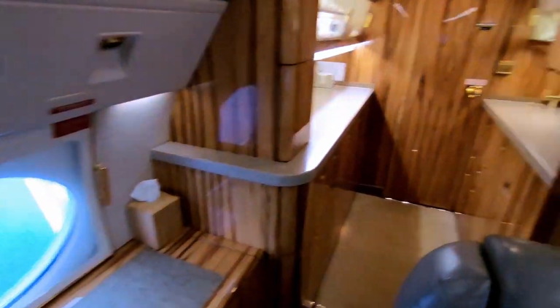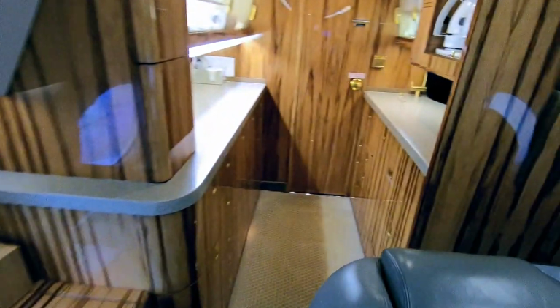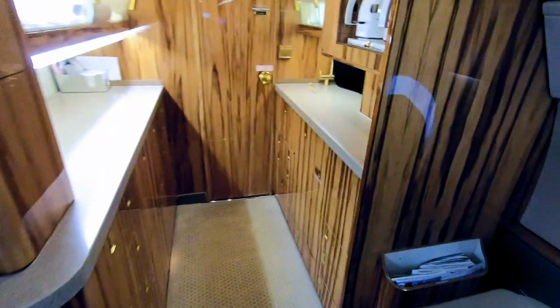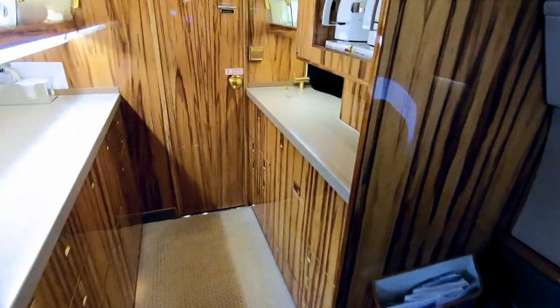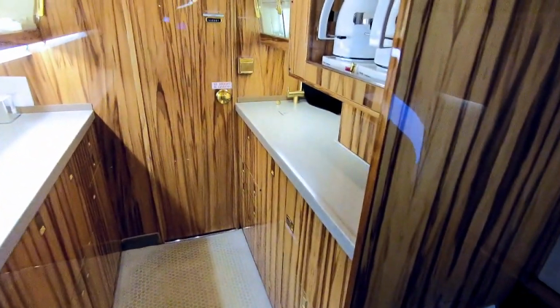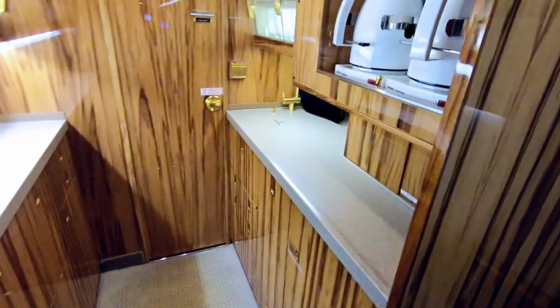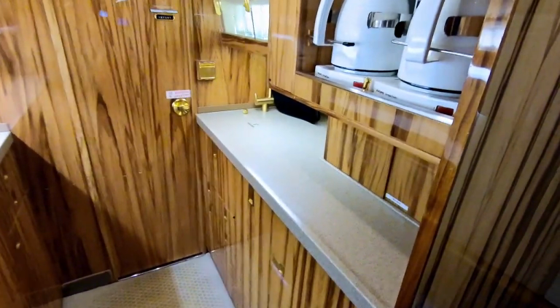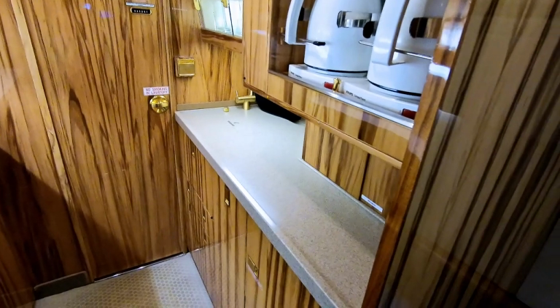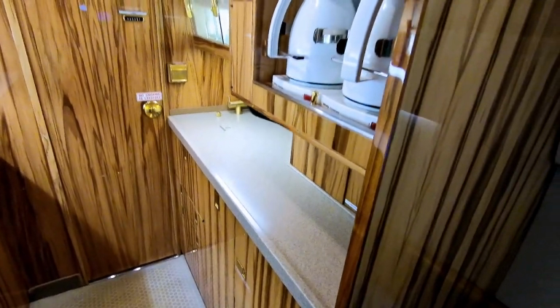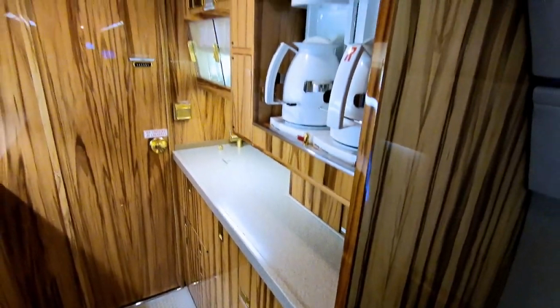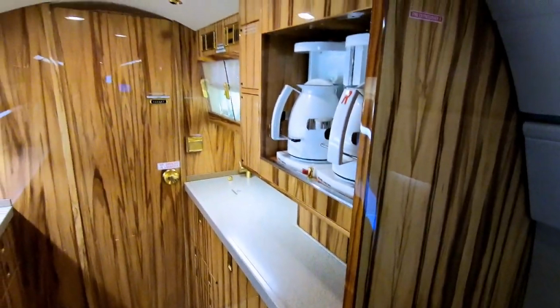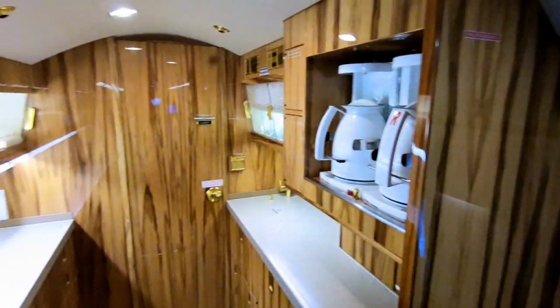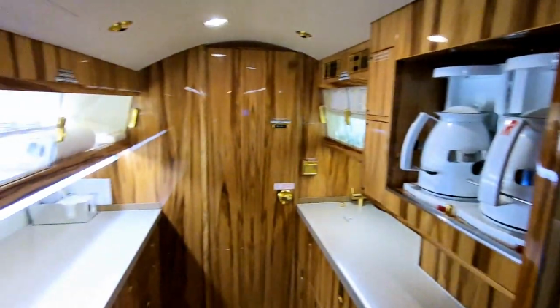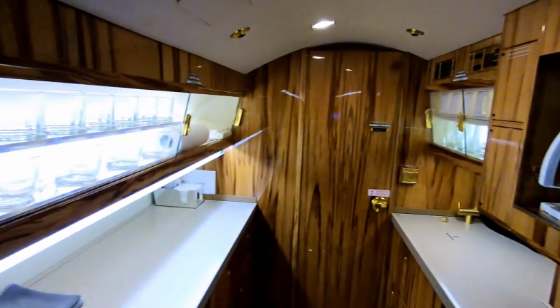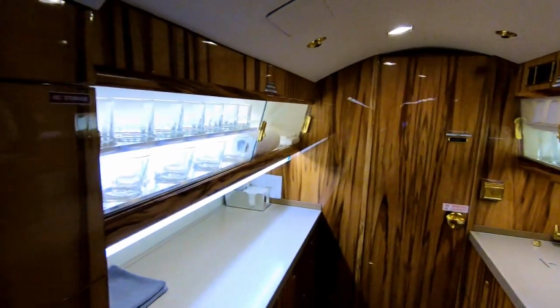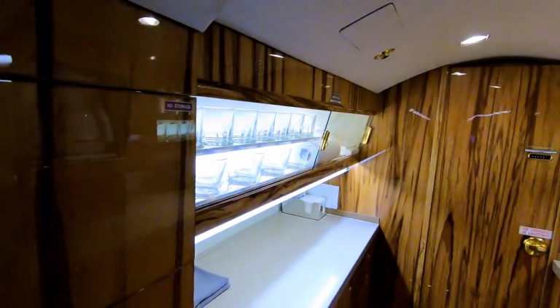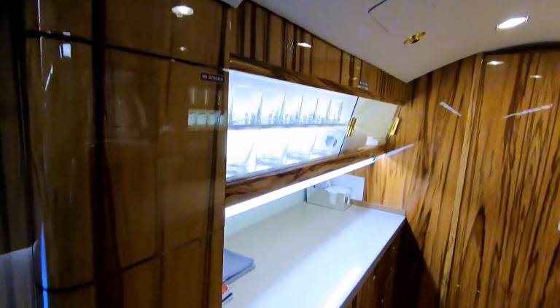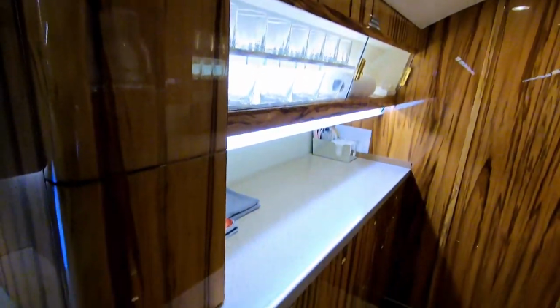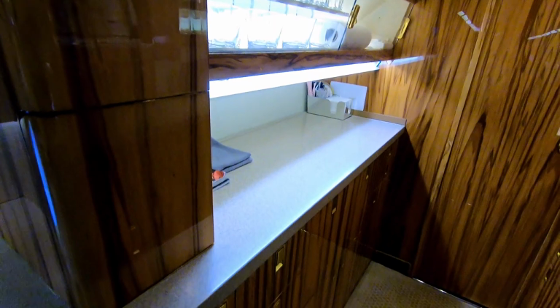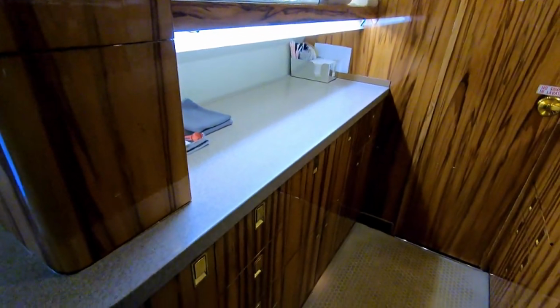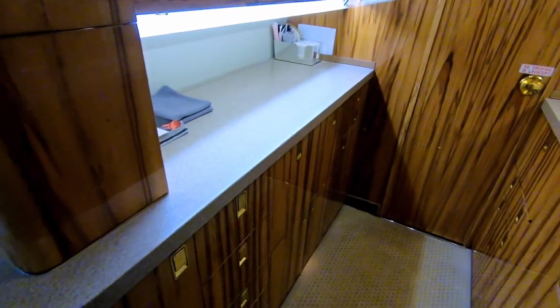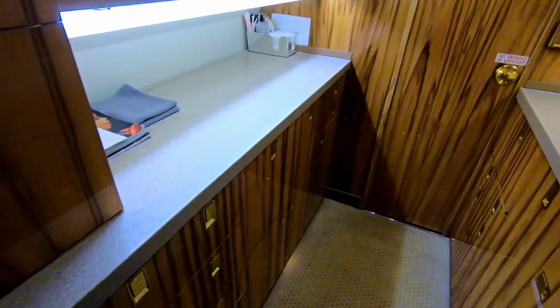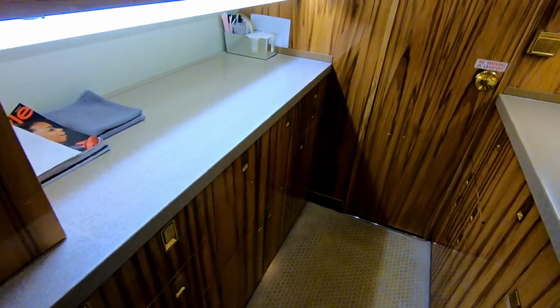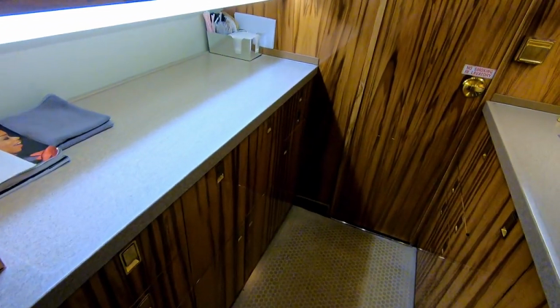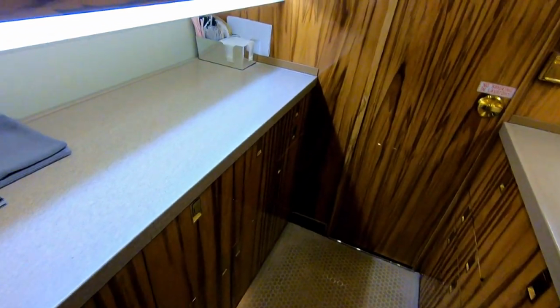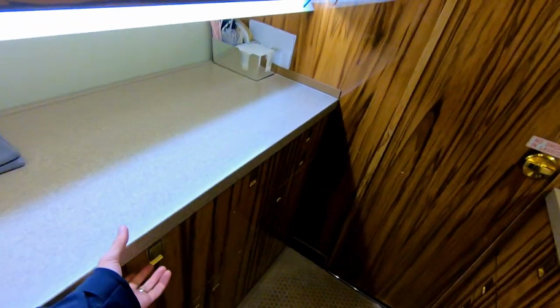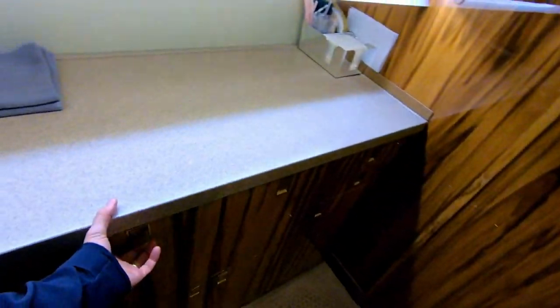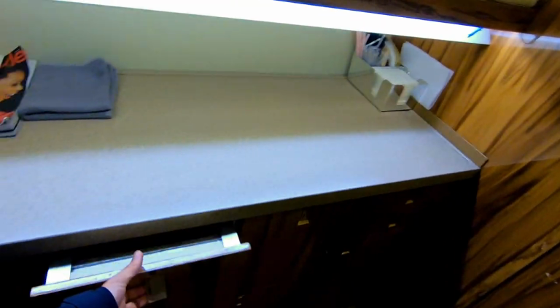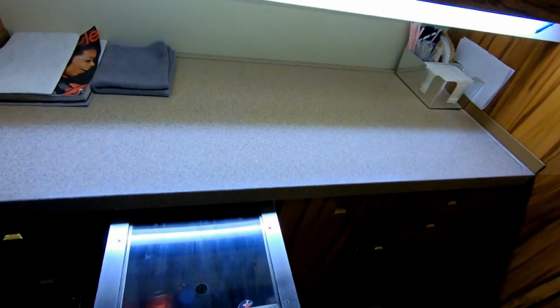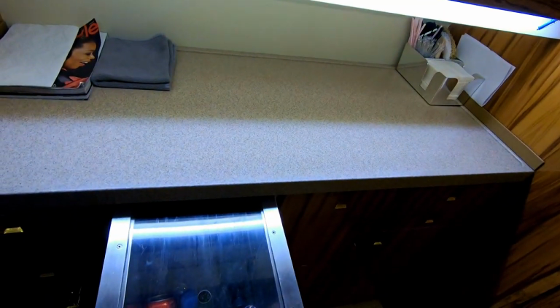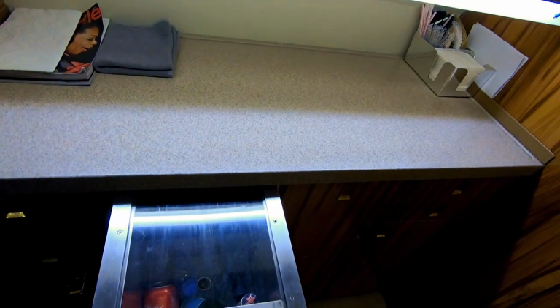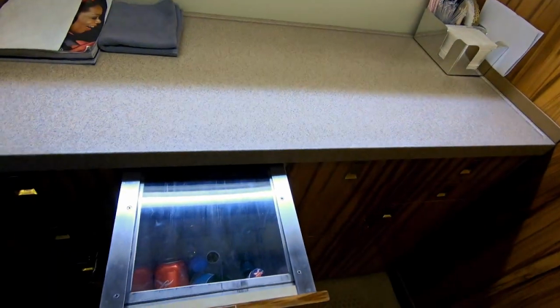Moving back a little farther we get to the galley — you guys may have seen this but we've never gone into too much detail. This is Francine's area; all kinds of drawers, and these are where we keep our drinks.